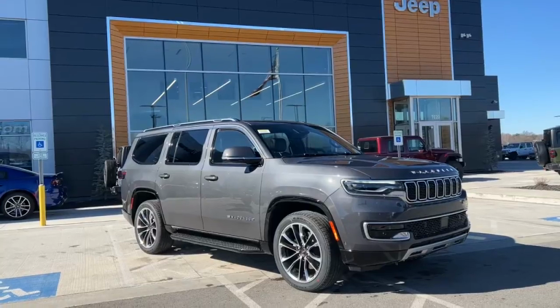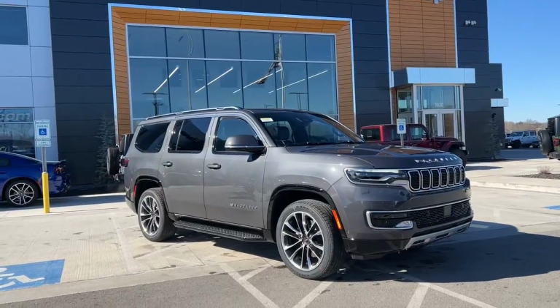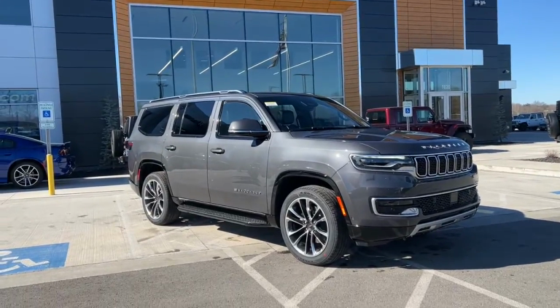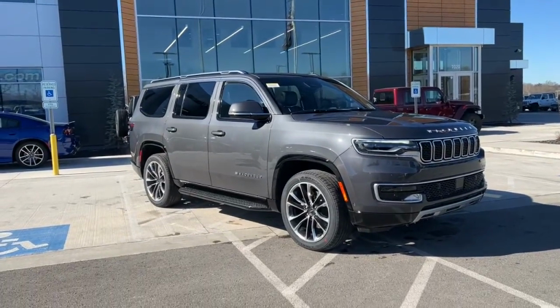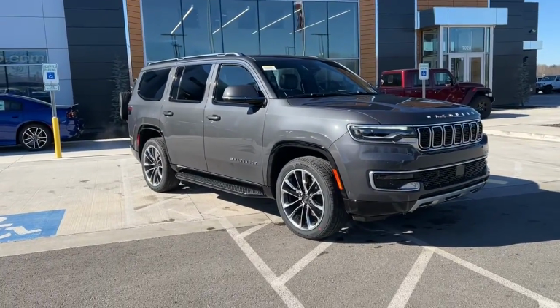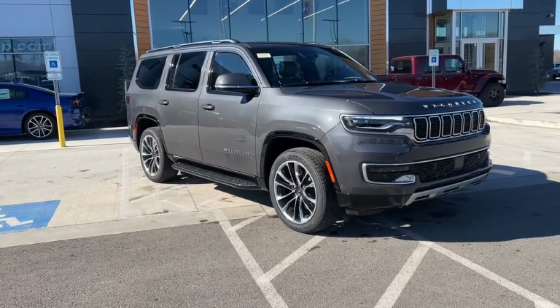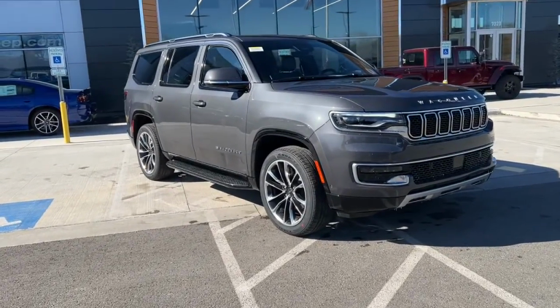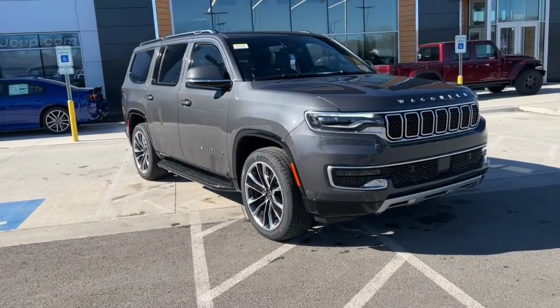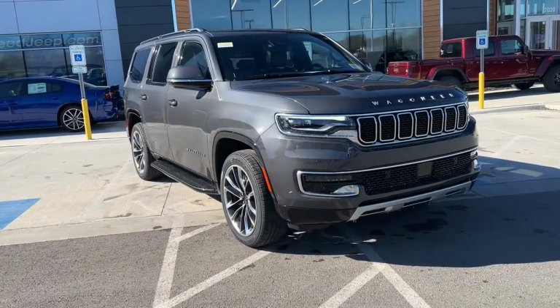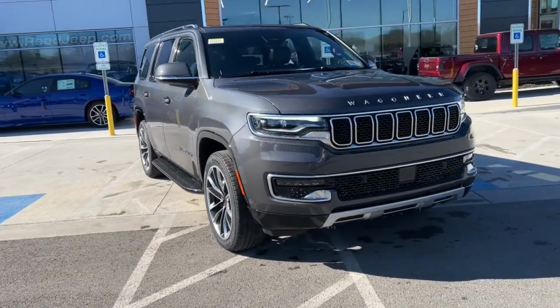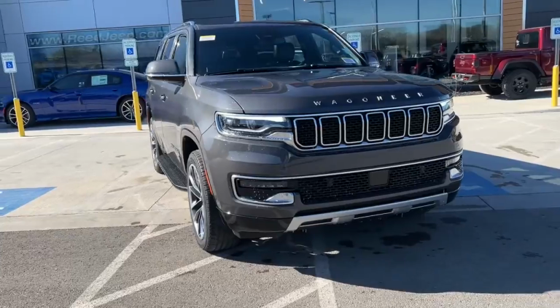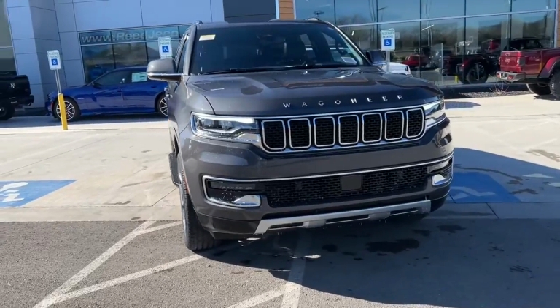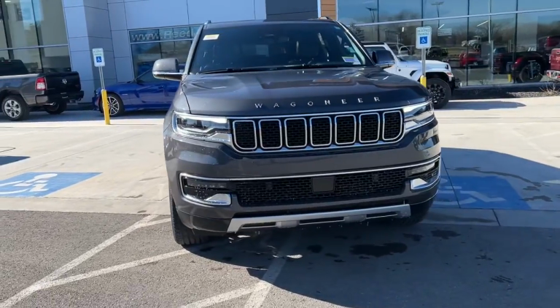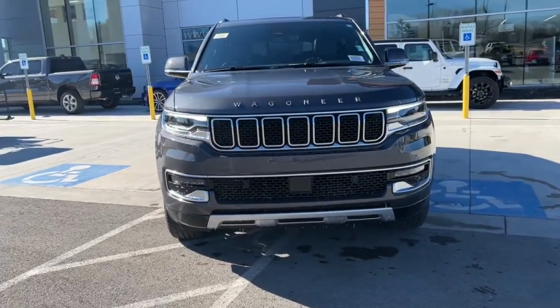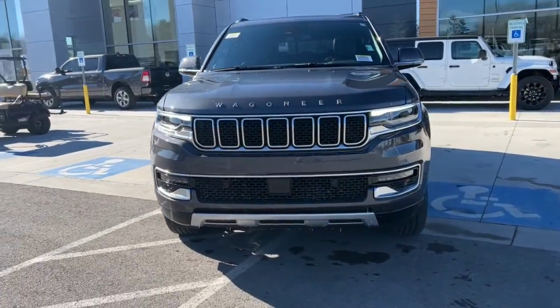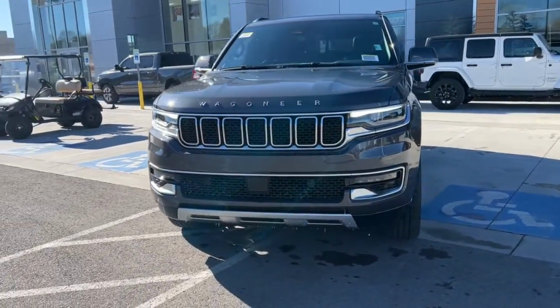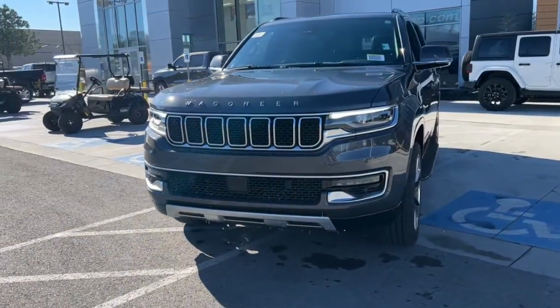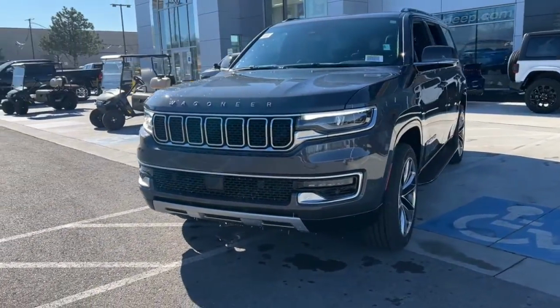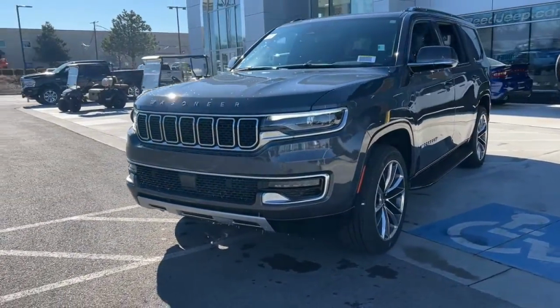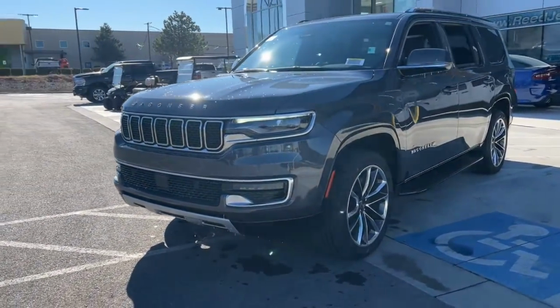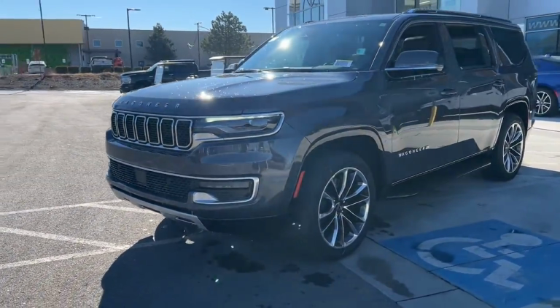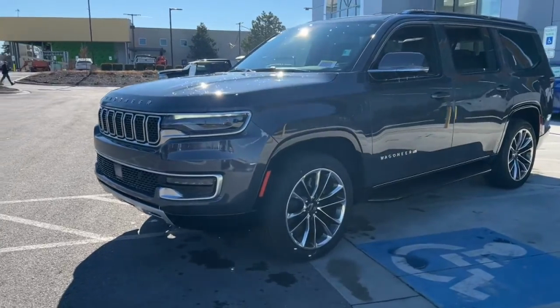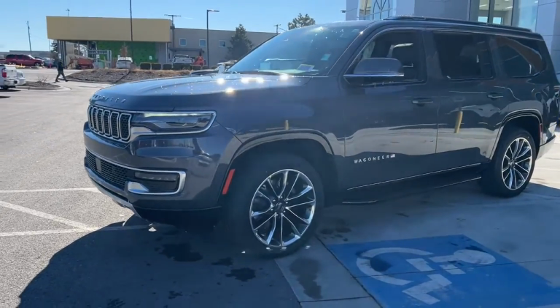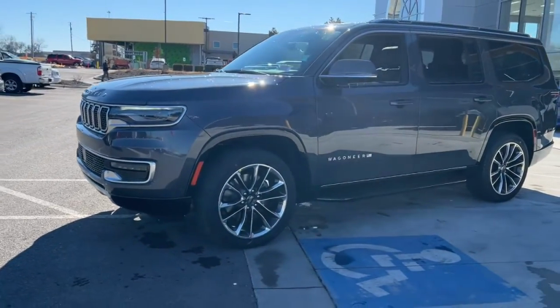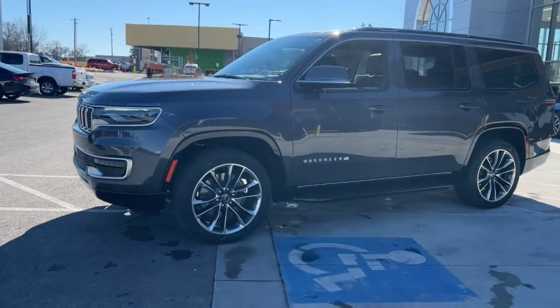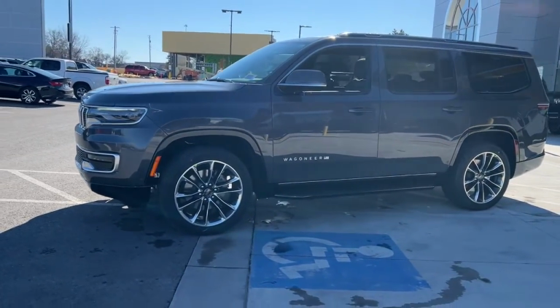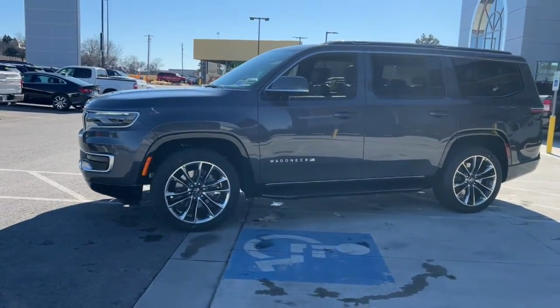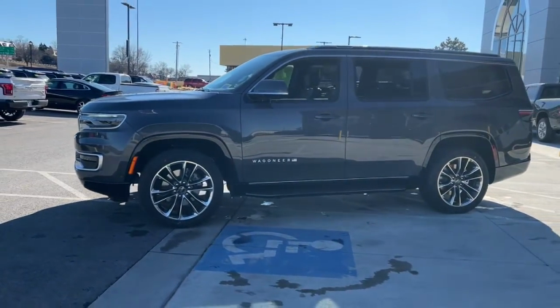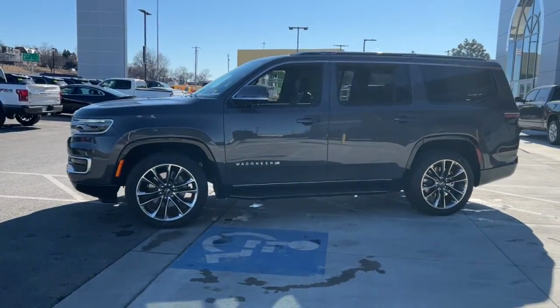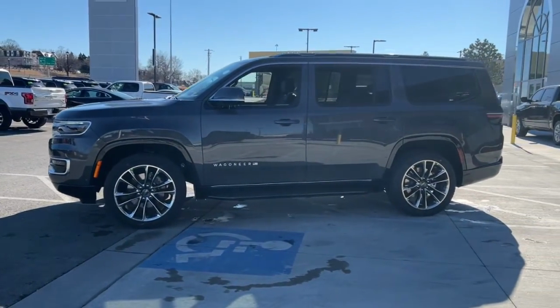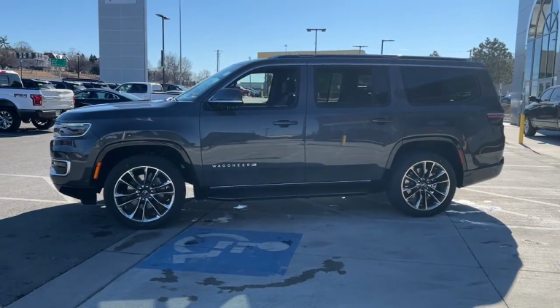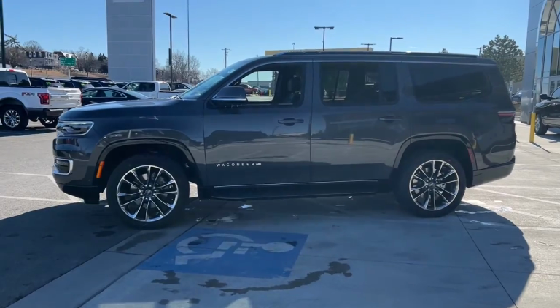Hop into the 2022 Jeep Wagoneer. Get the features you need and the comfort and style you've been hoping for. This well-equipped vehicle is an excellent value and will help you make the most of every drive. All you need to do is relax and enjoy the ride.